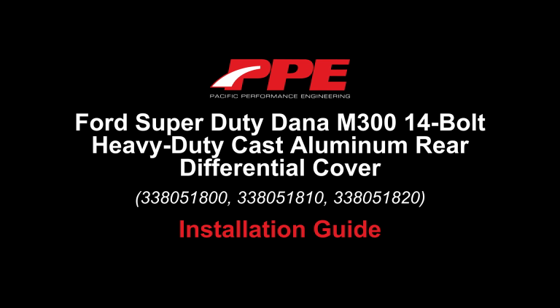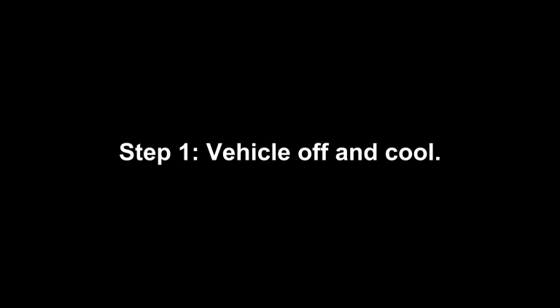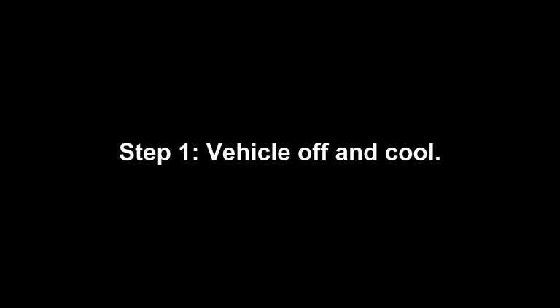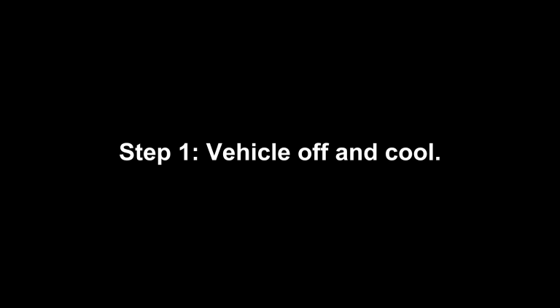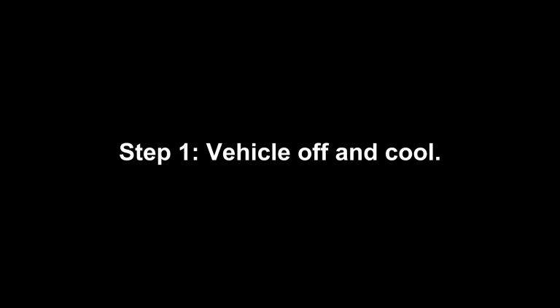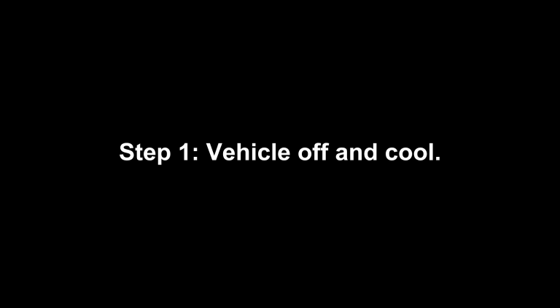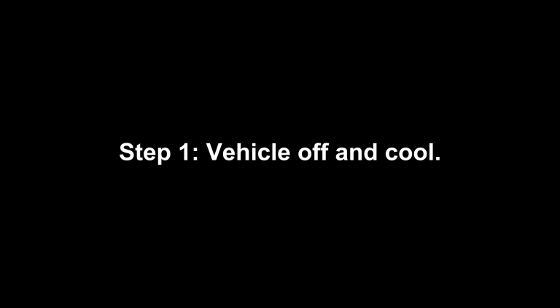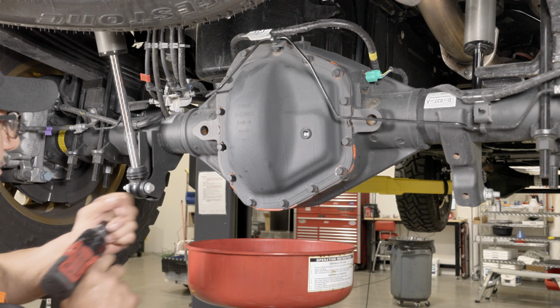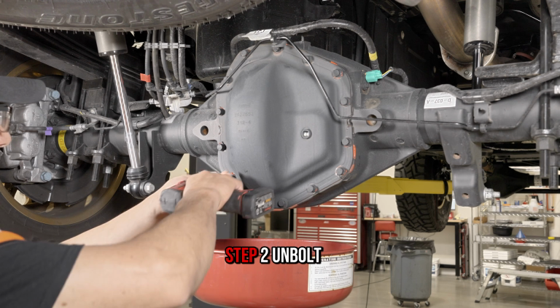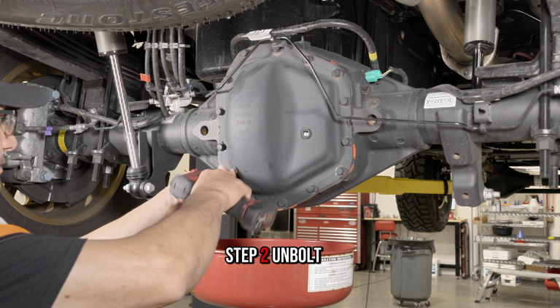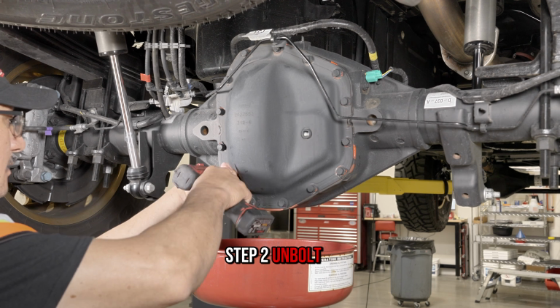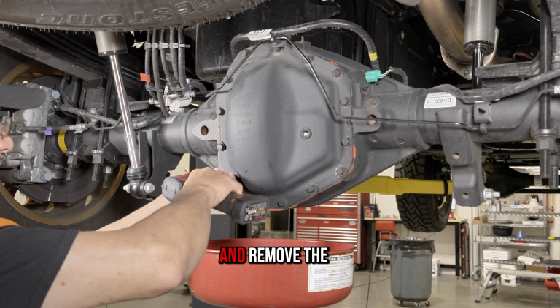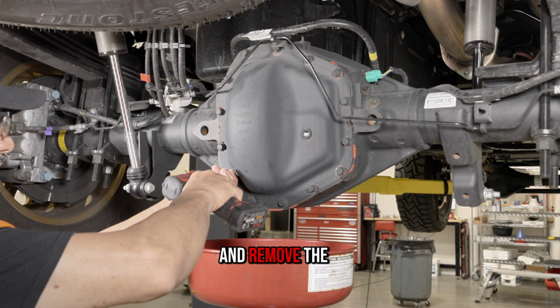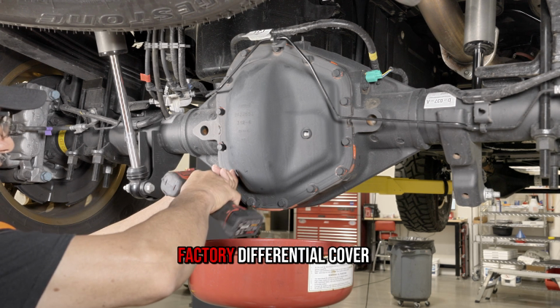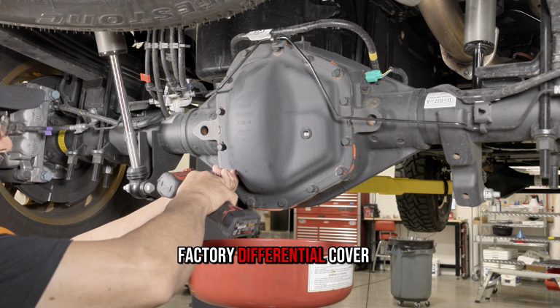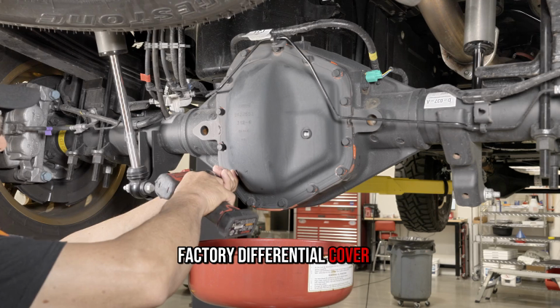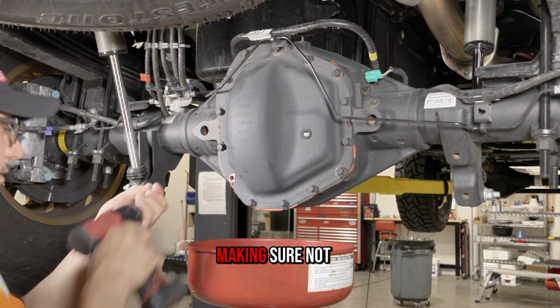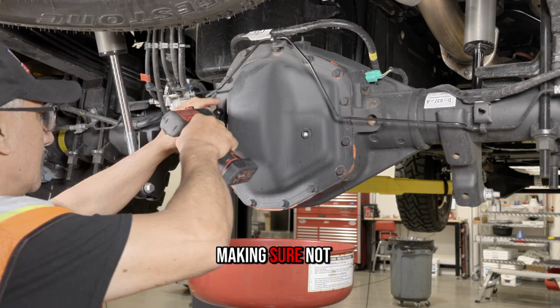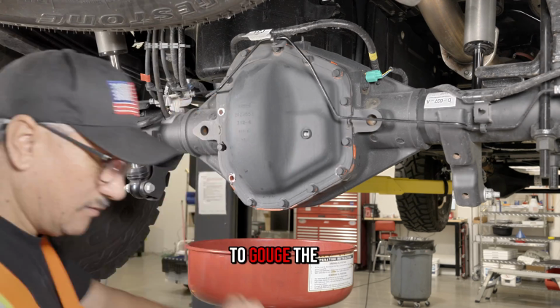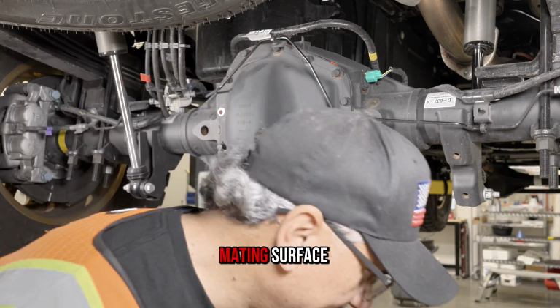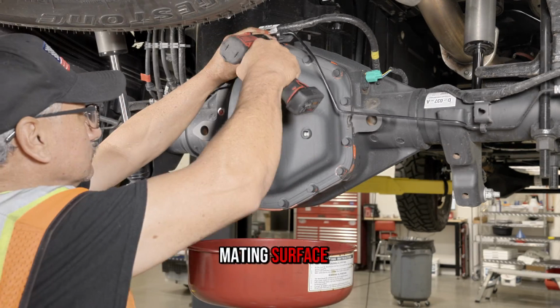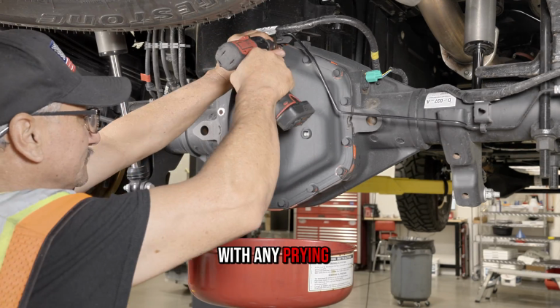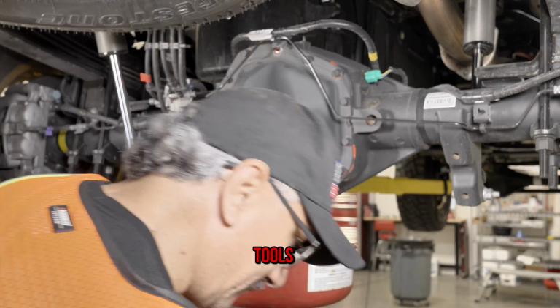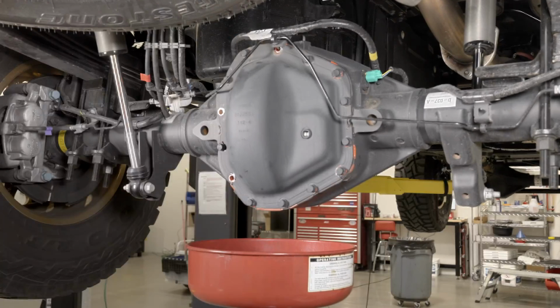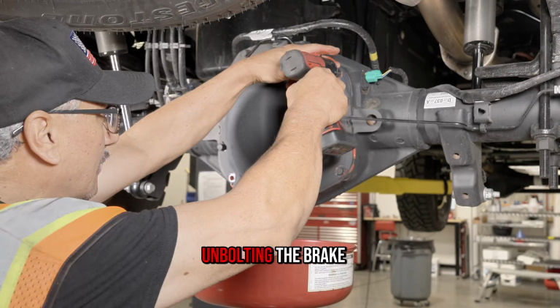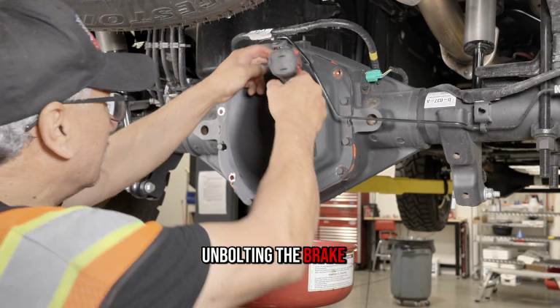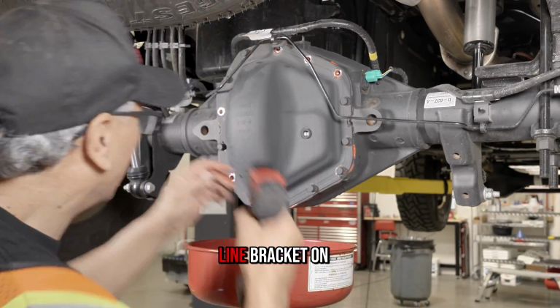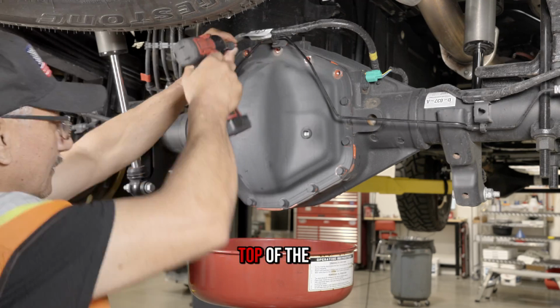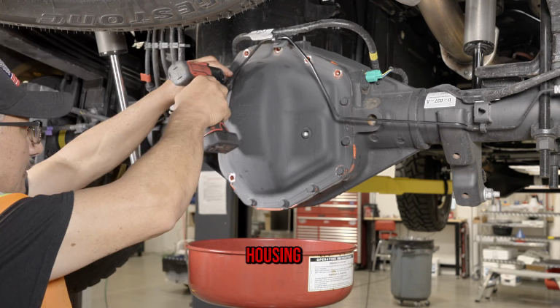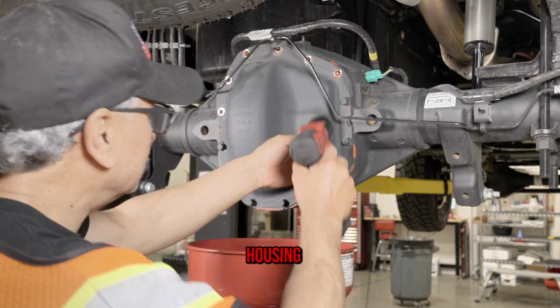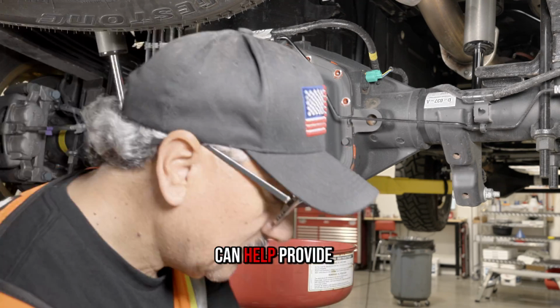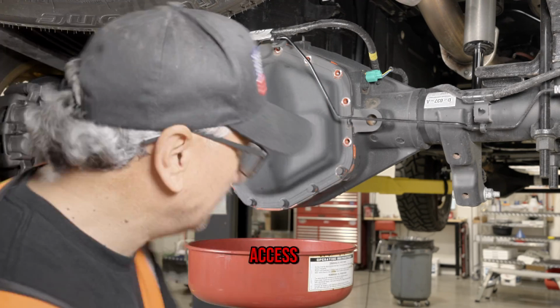Step one: vehicle off and cool. Step two: unbolt and remove the factory differential cover, making sure not to gouge the mating surface with any prying tools. Unbolting the brake line bracket on top of the housing can help provide access.